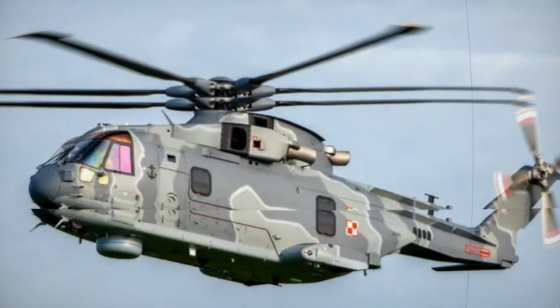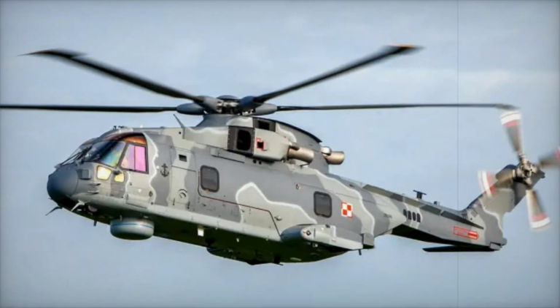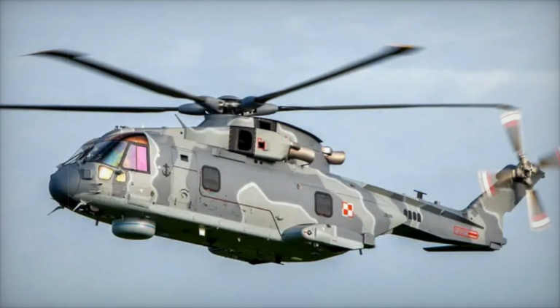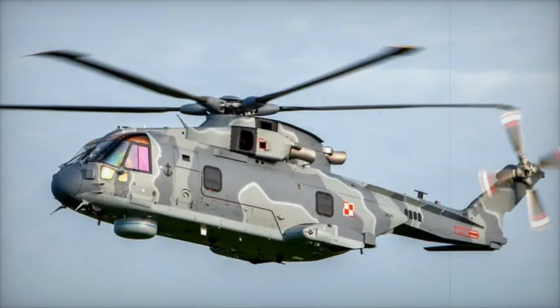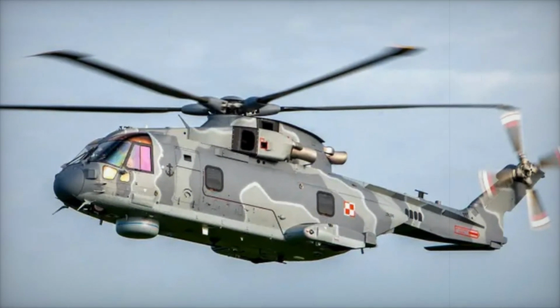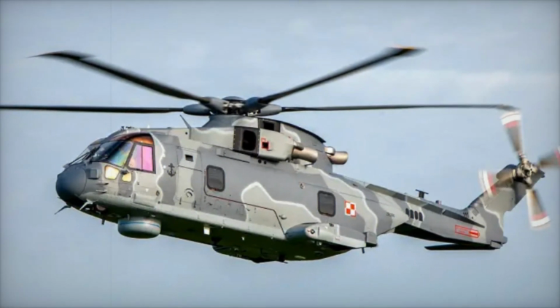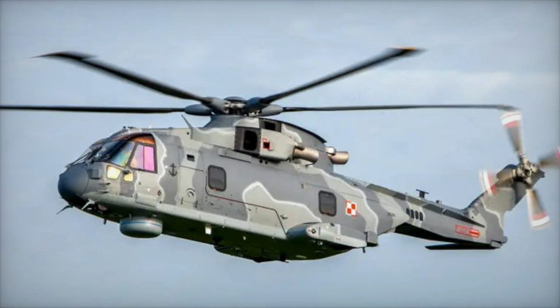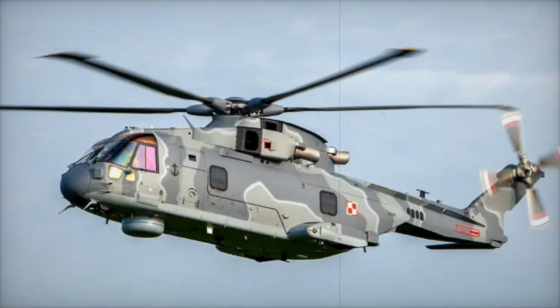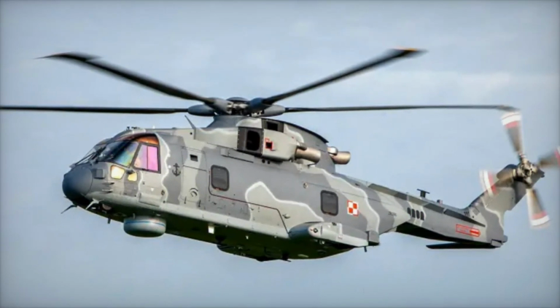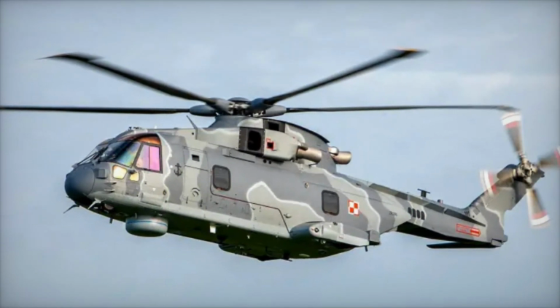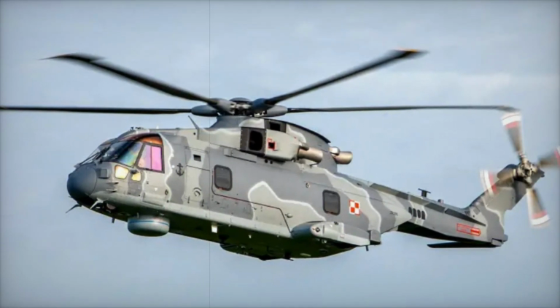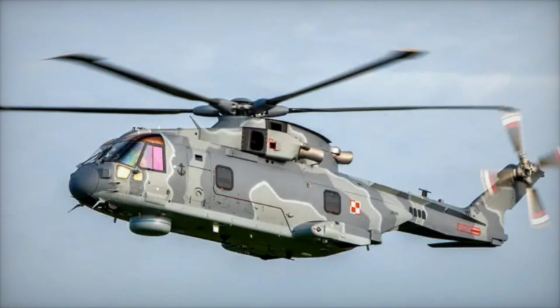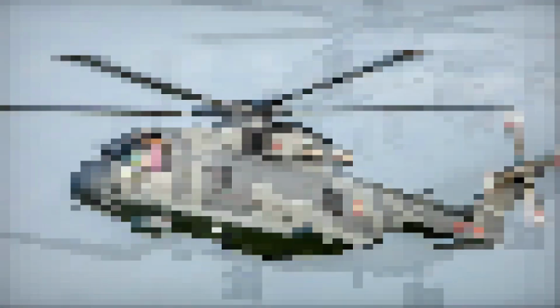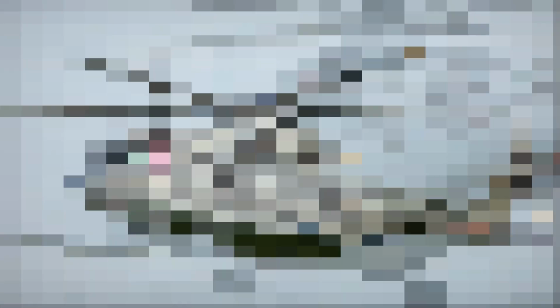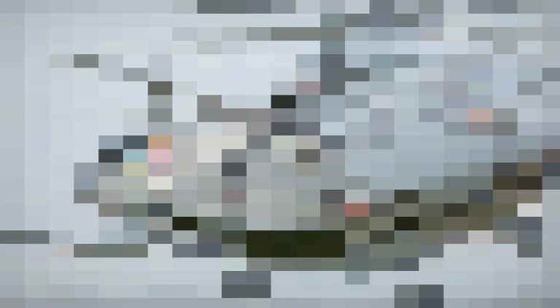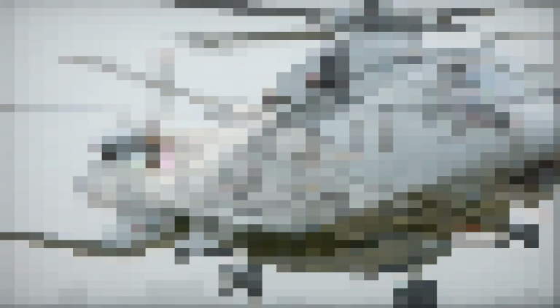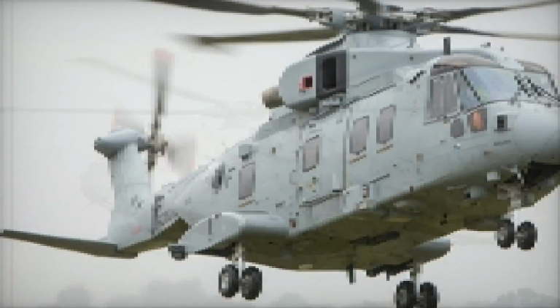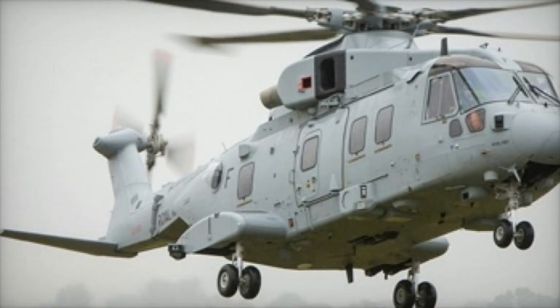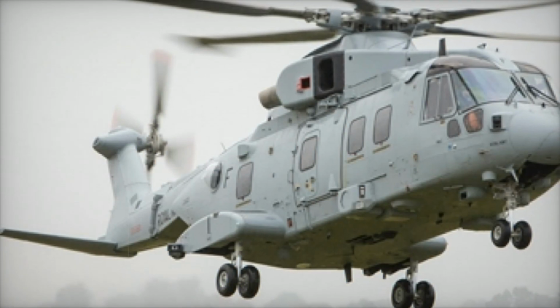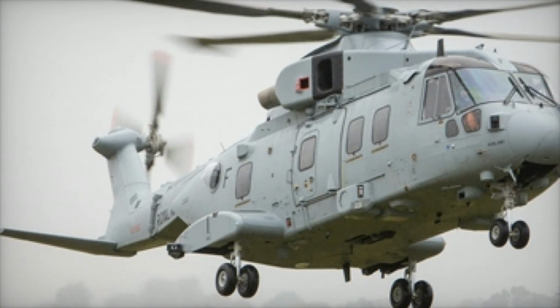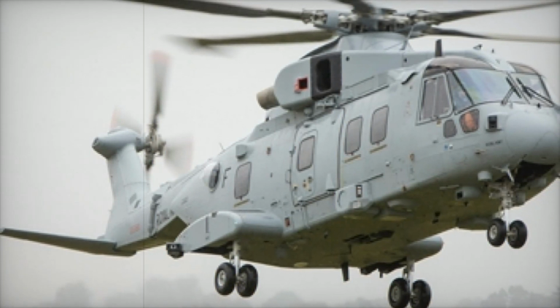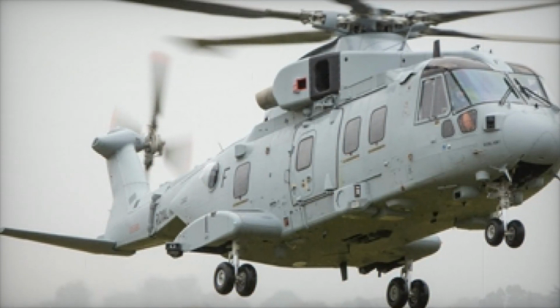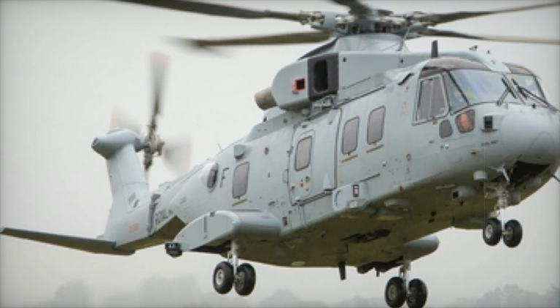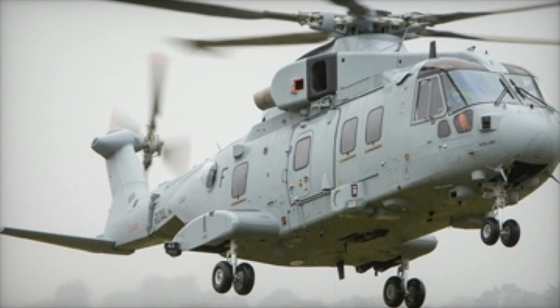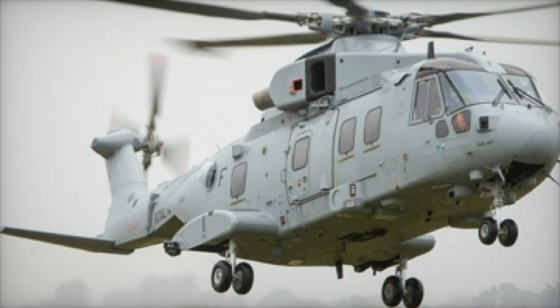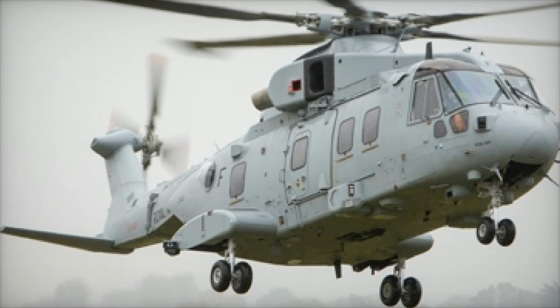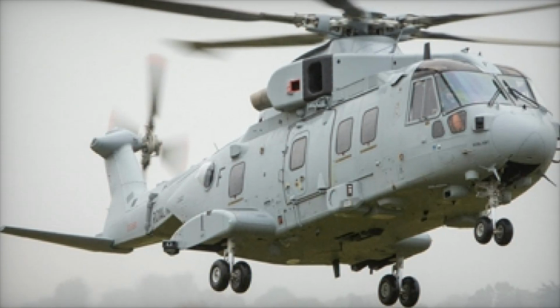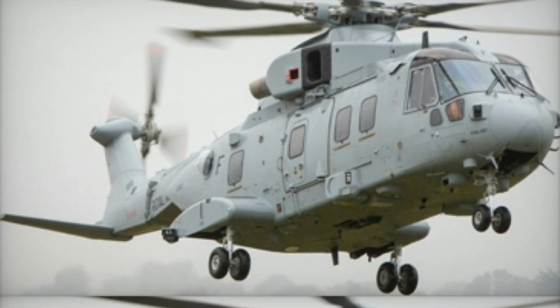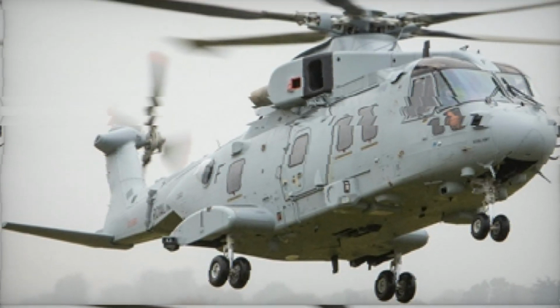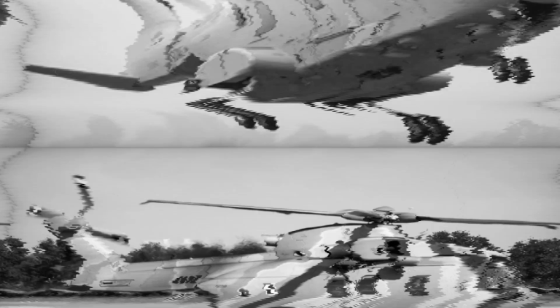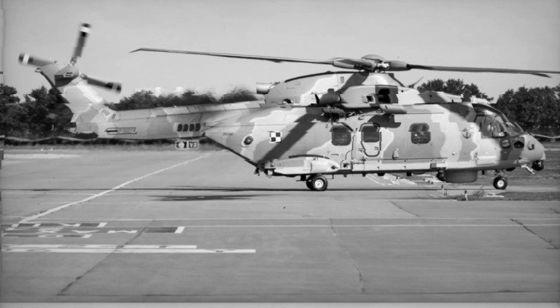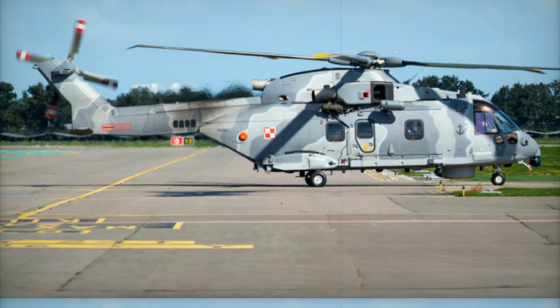Stay with us to uncover the secrets, the groundbreaking innovations, and the fascinating journey of the helicopter that can do it all. The AW101 Merlin isn't just a helicopter — it's a symbol of ingenuity and partnership.